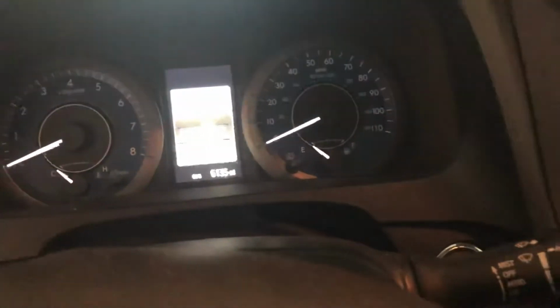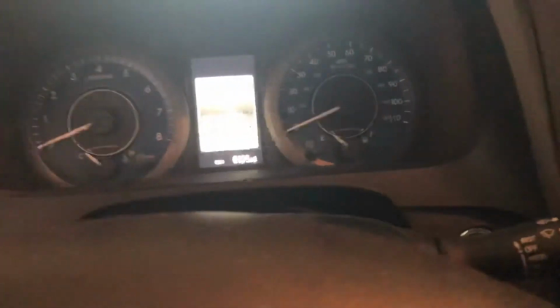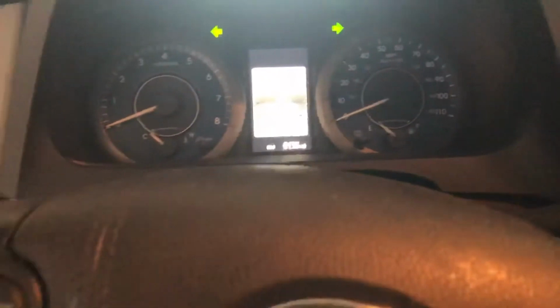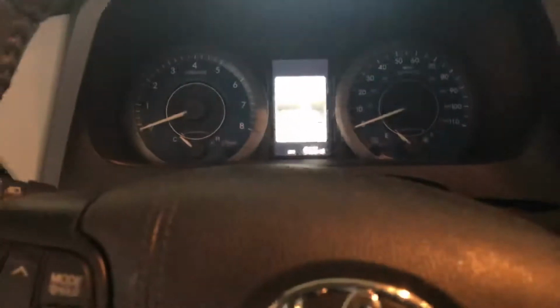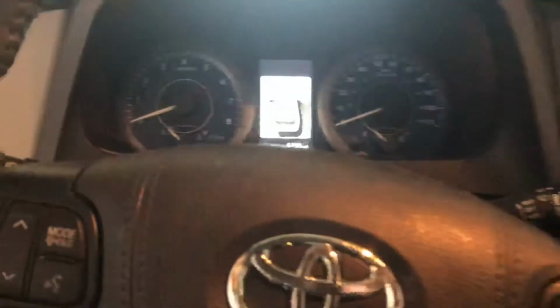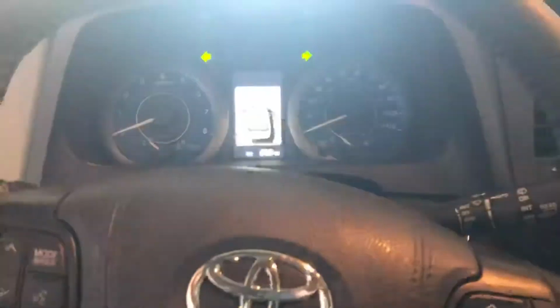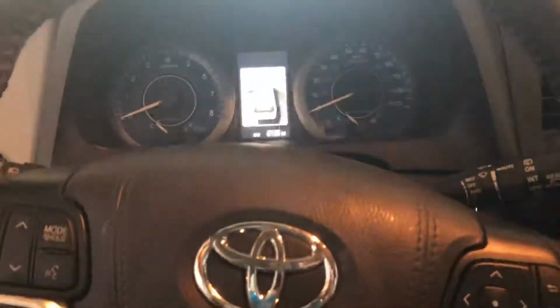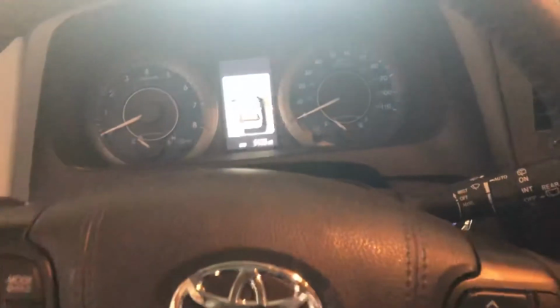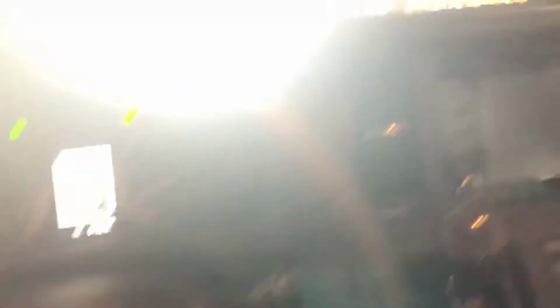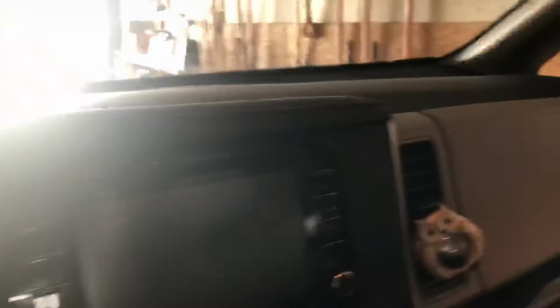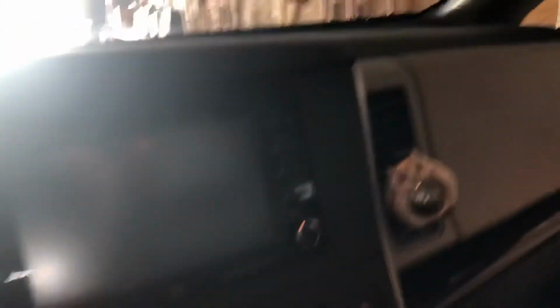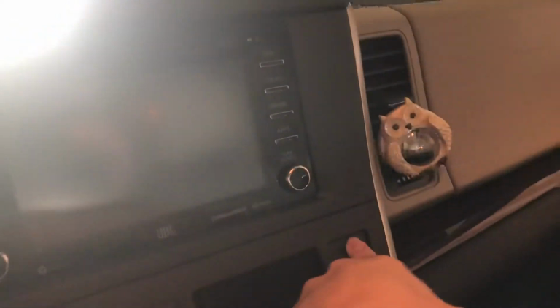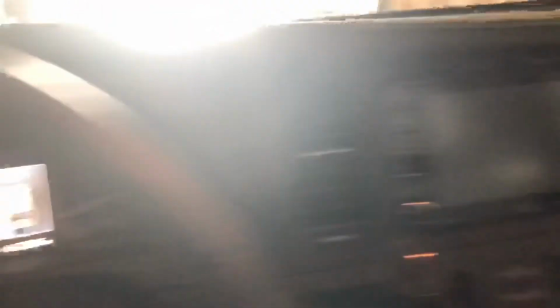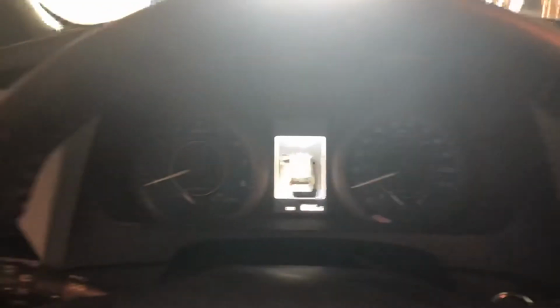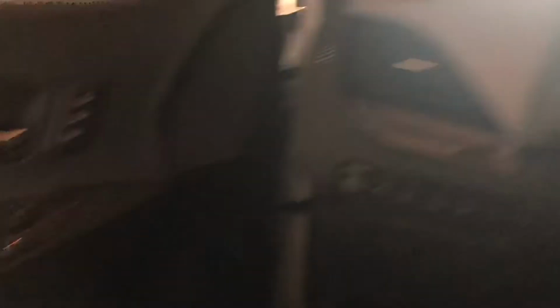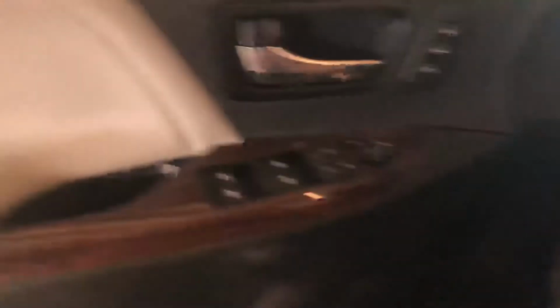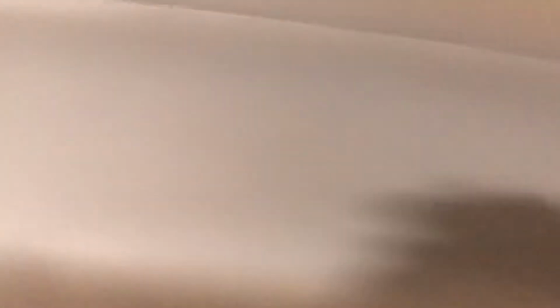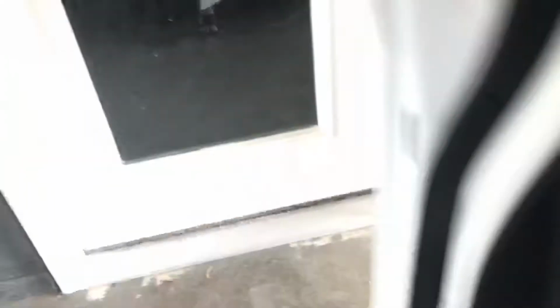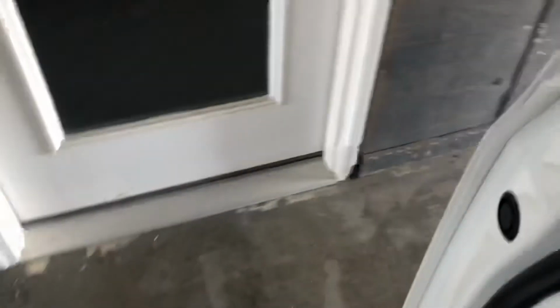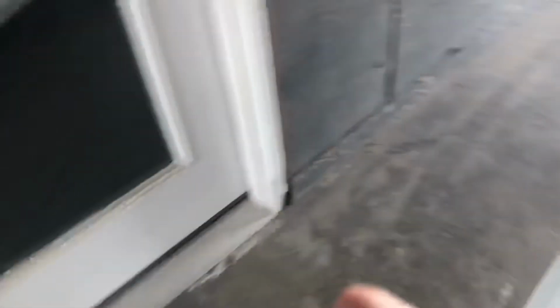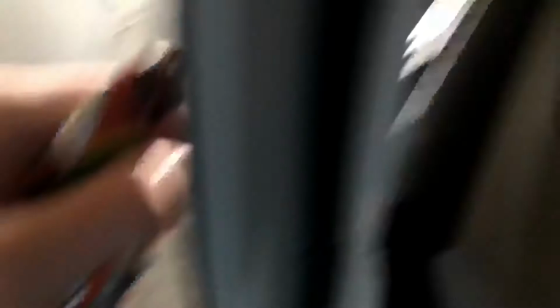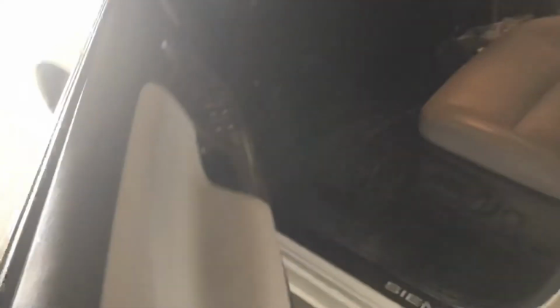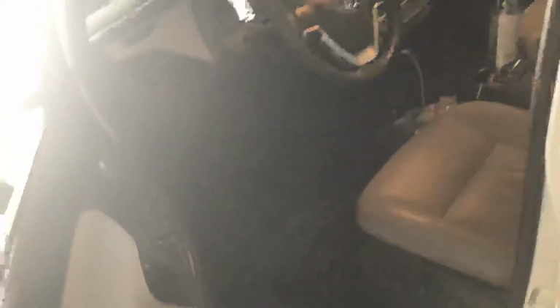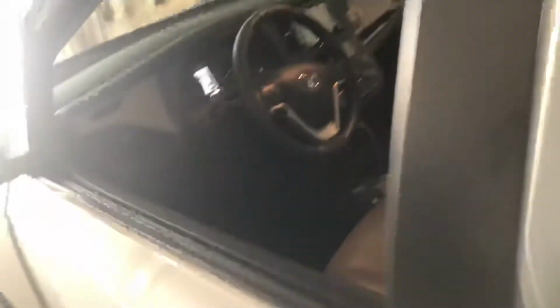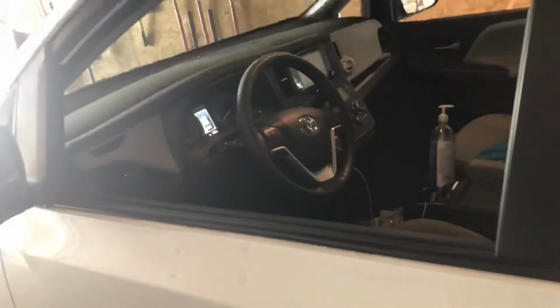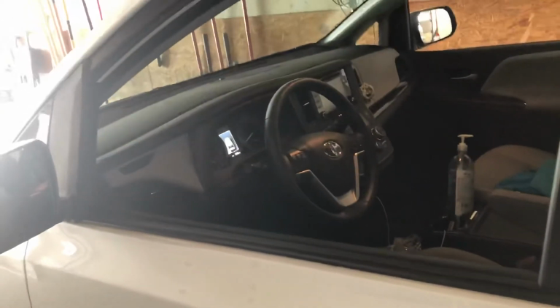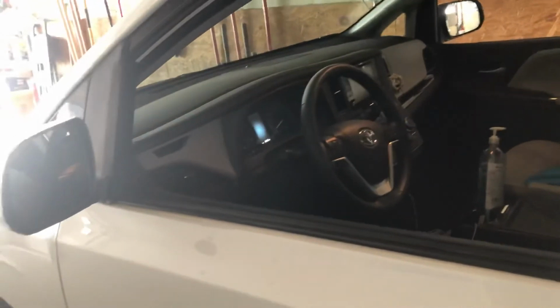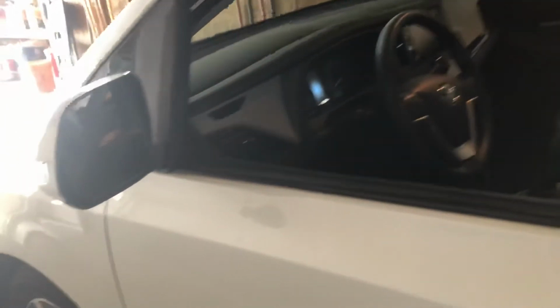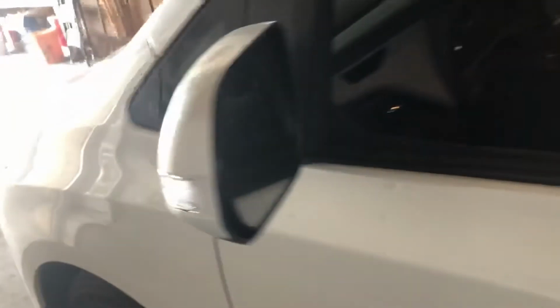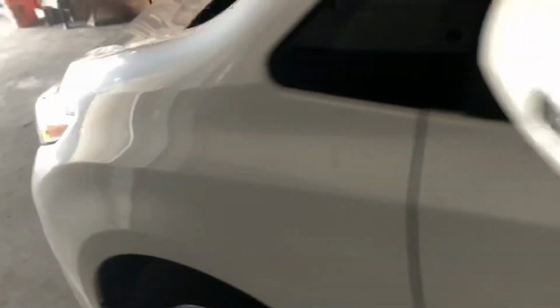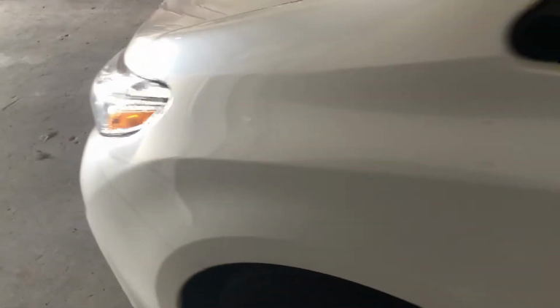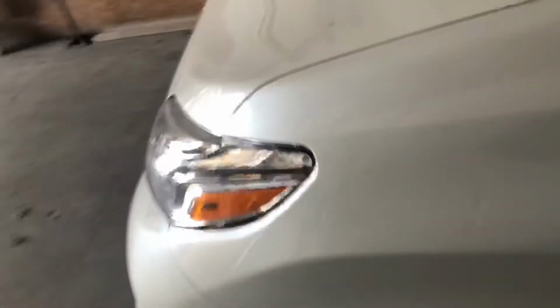We bought this car back in June, somewhere by the end of June of 2020. We've had this for about three months now, but it's pretty high mileage.